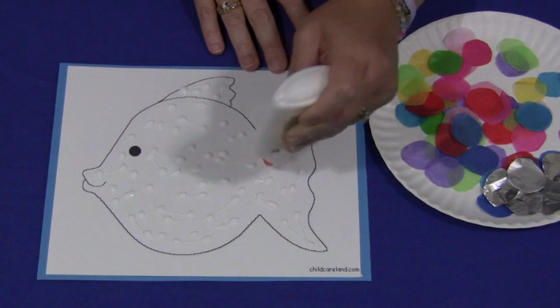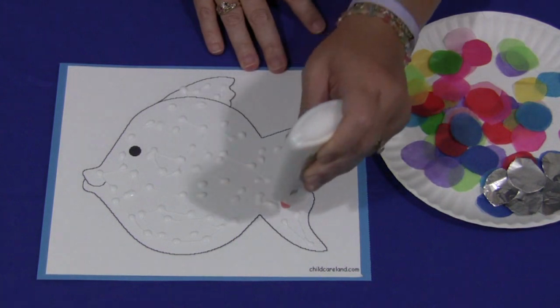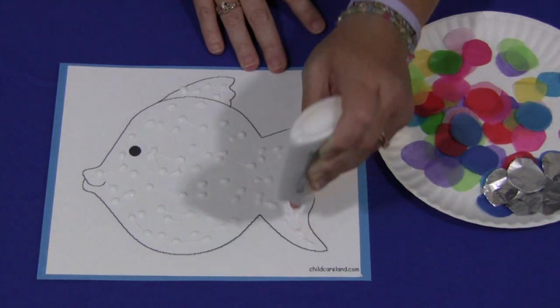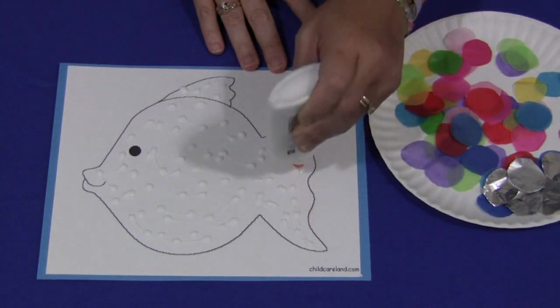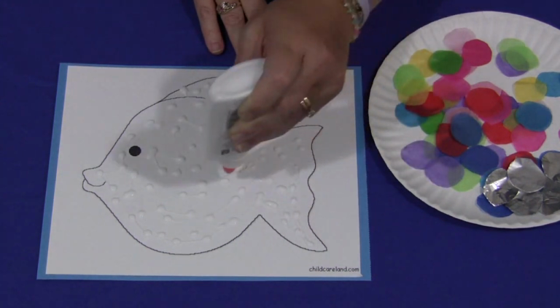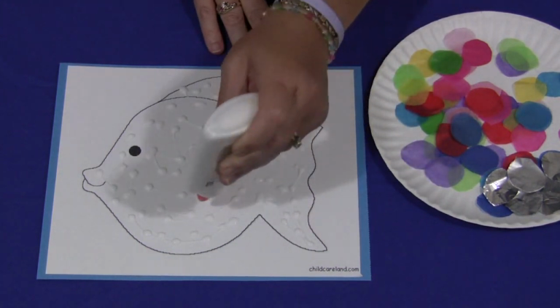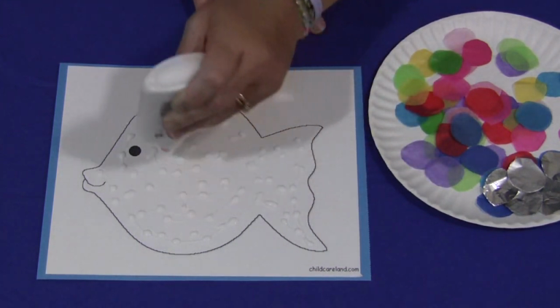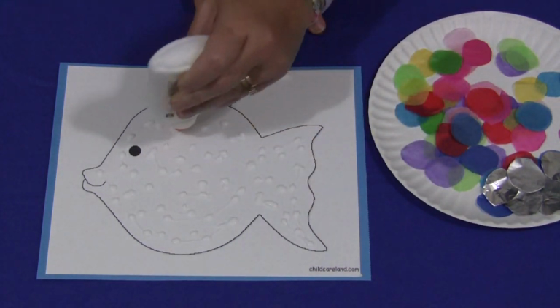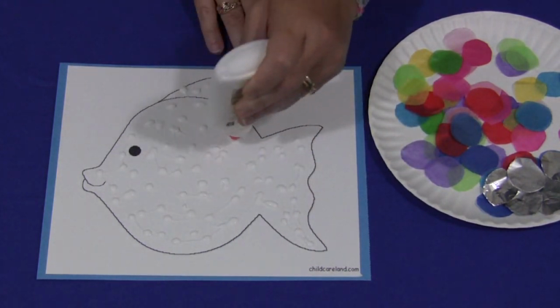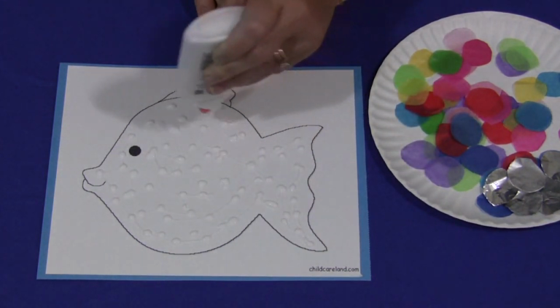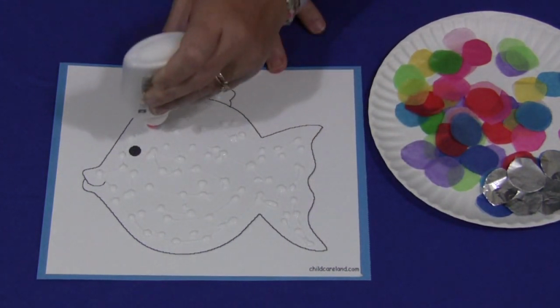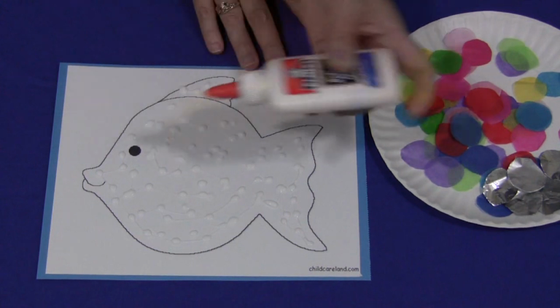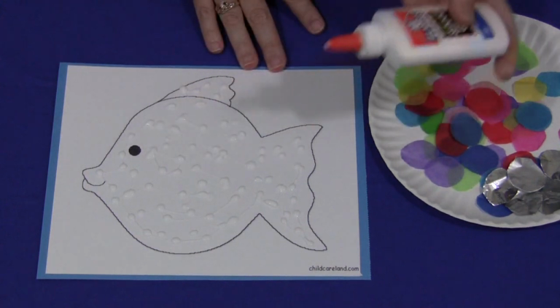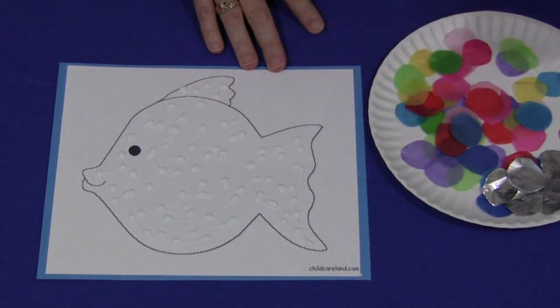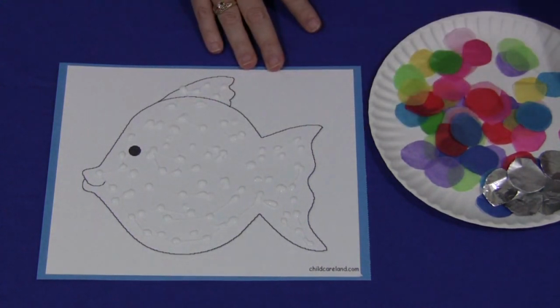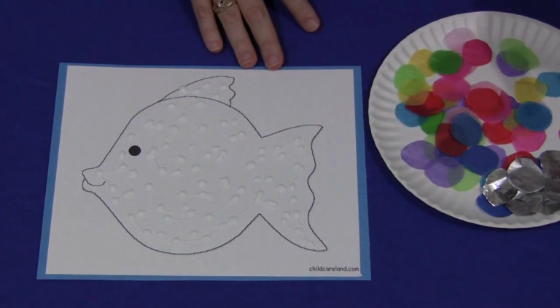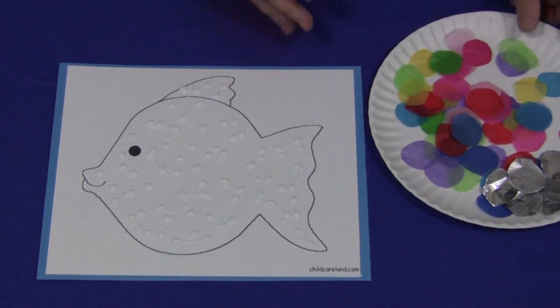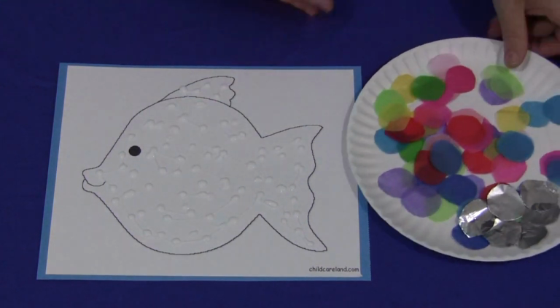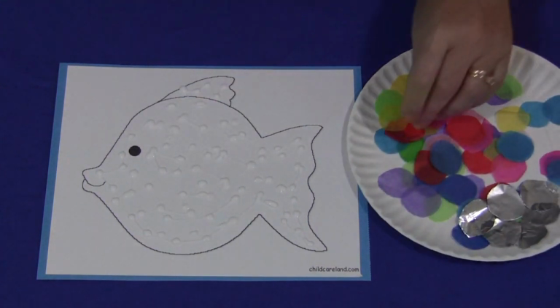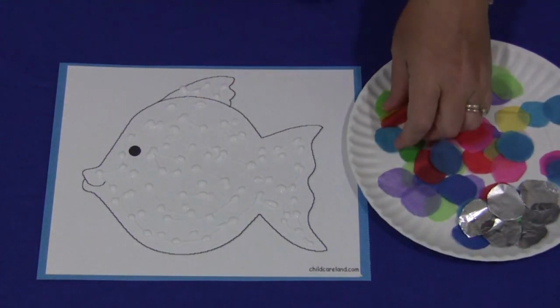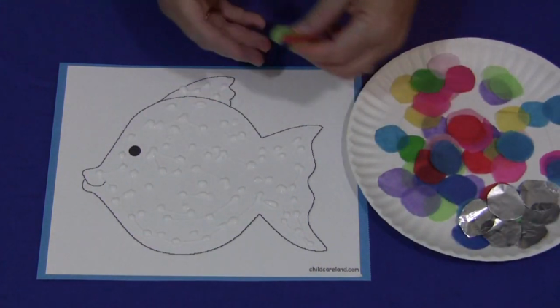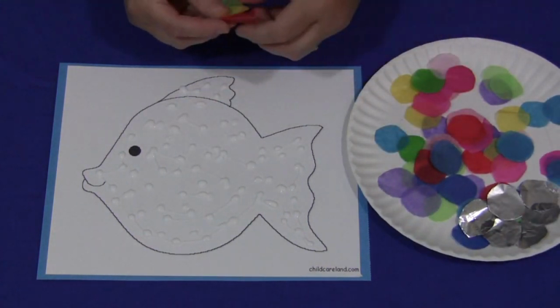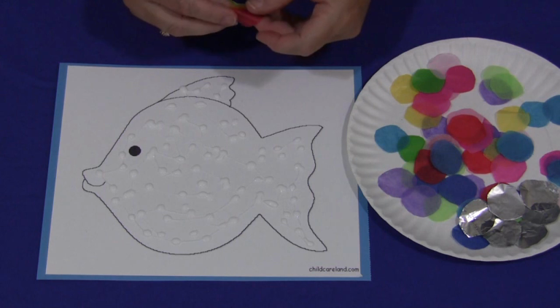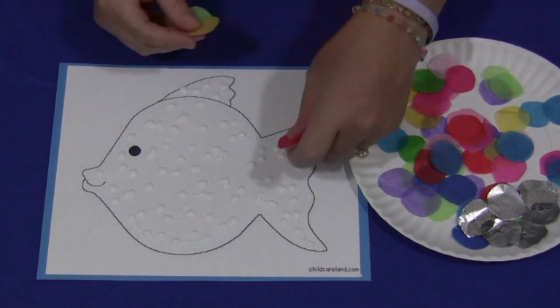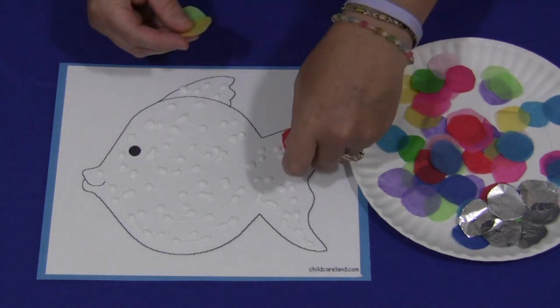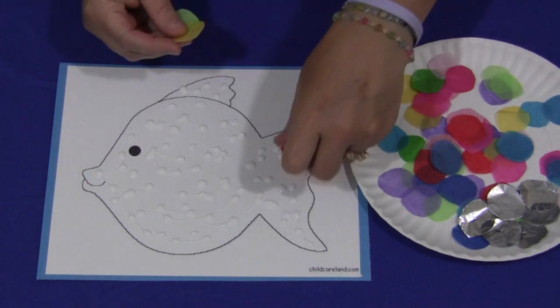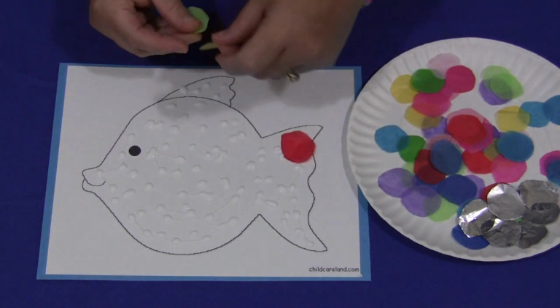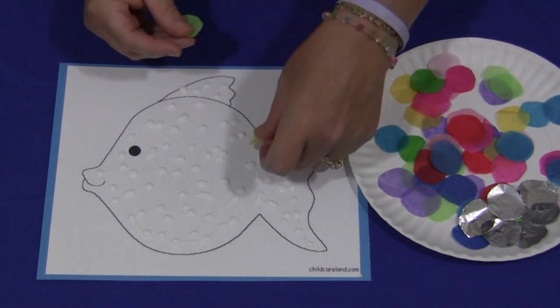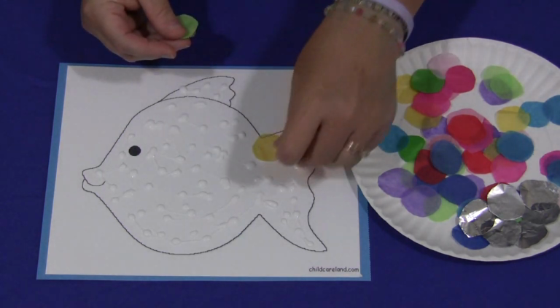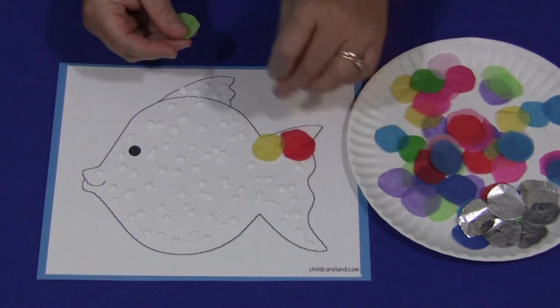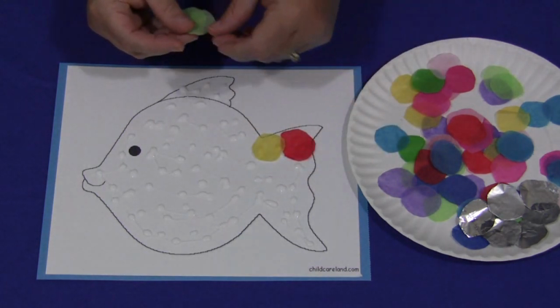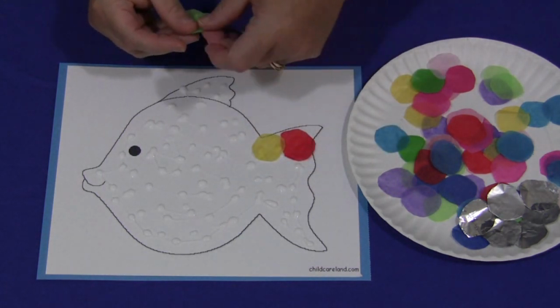And if that happens, just wipe it off with some extra paper towel, and everything should be fine. The children would self-select the colors of tissue paper that they'd want to put on their fish and they would fill in the whole fish.